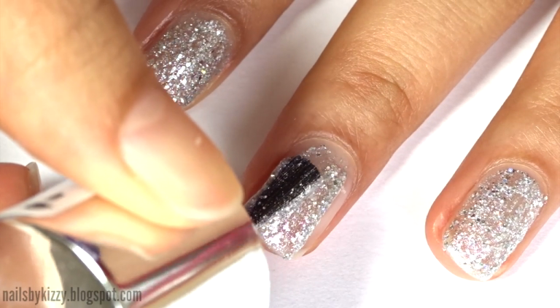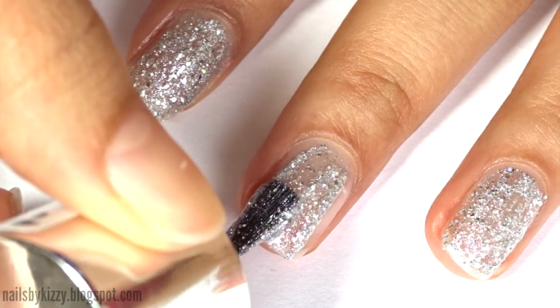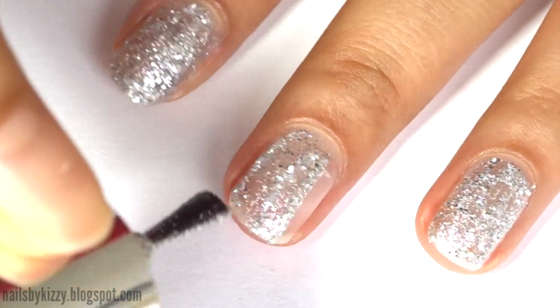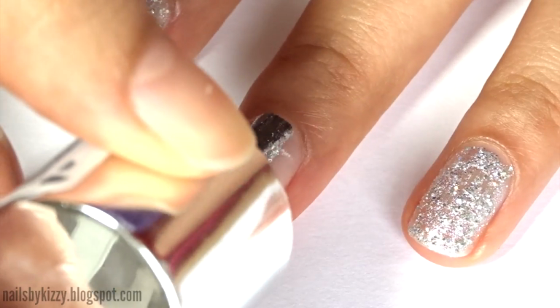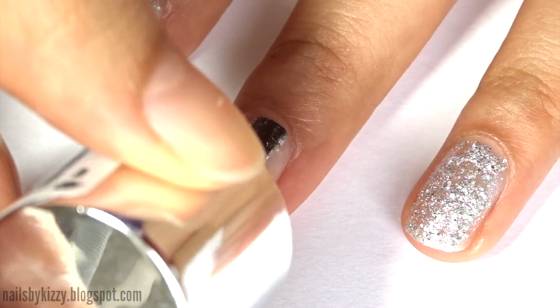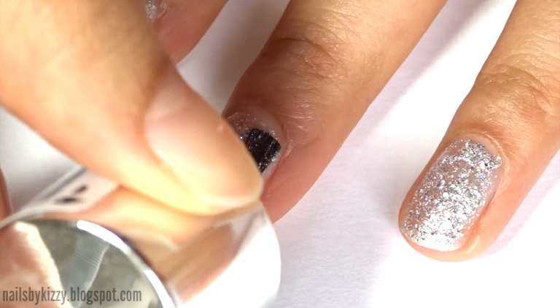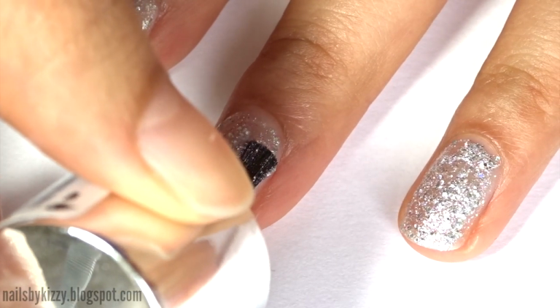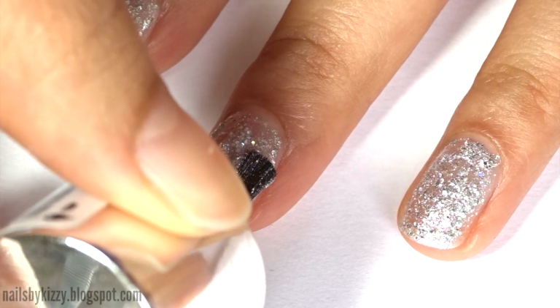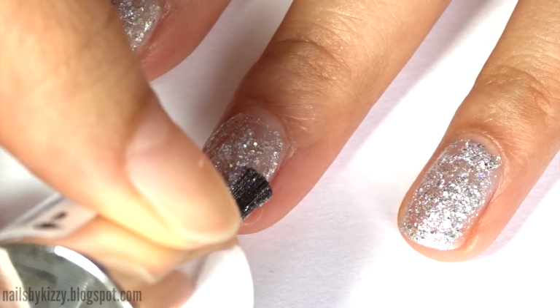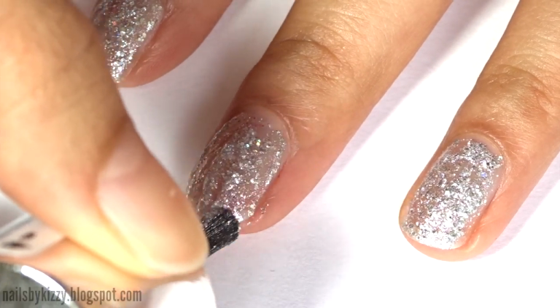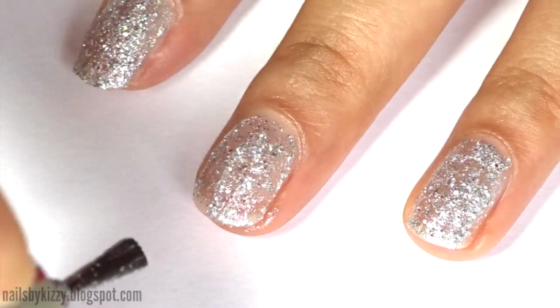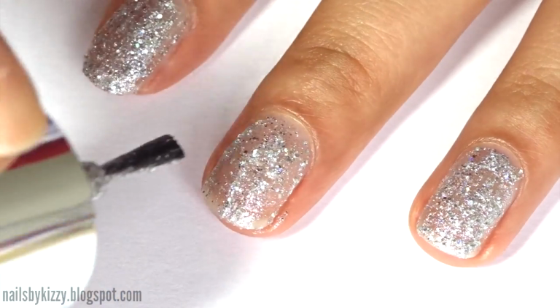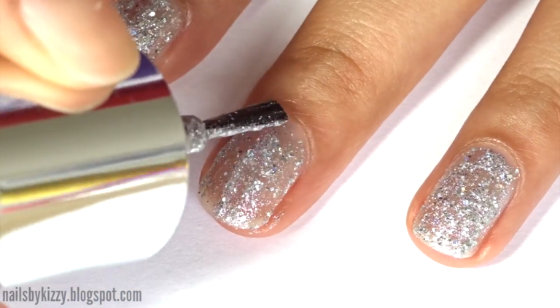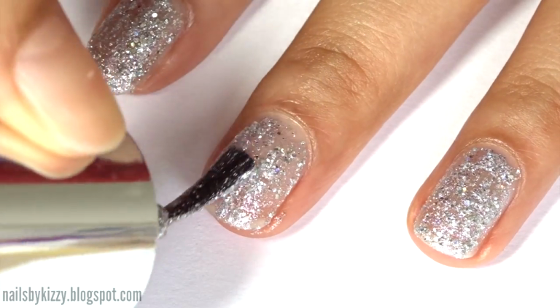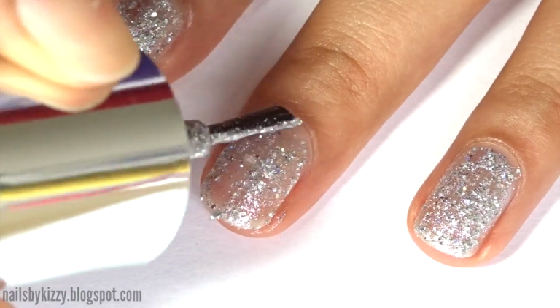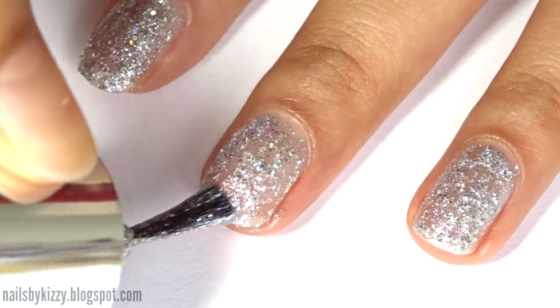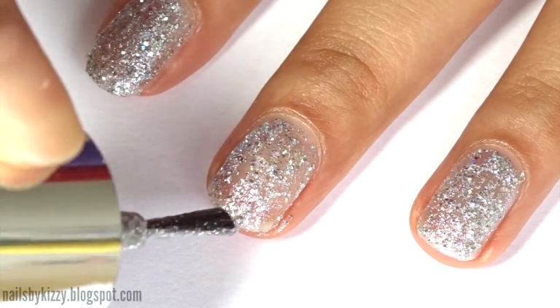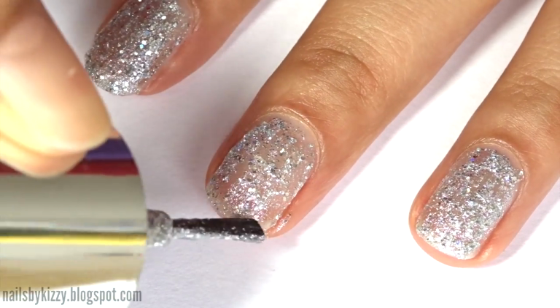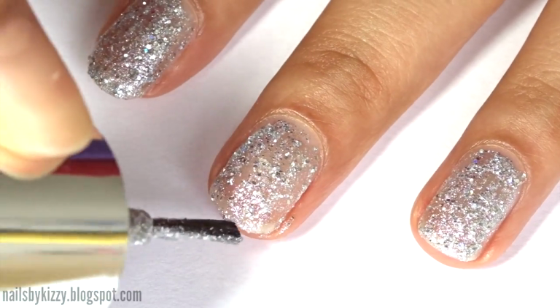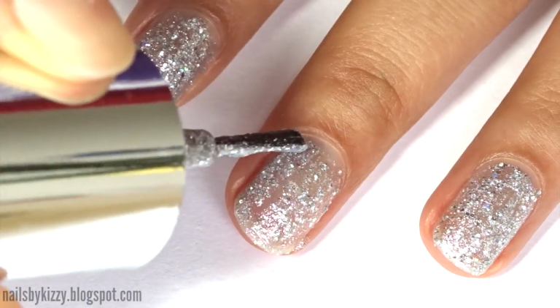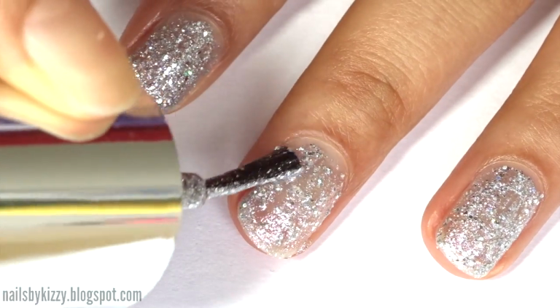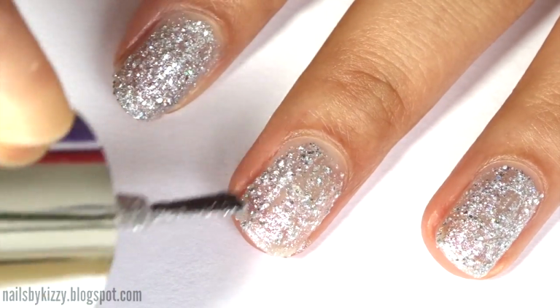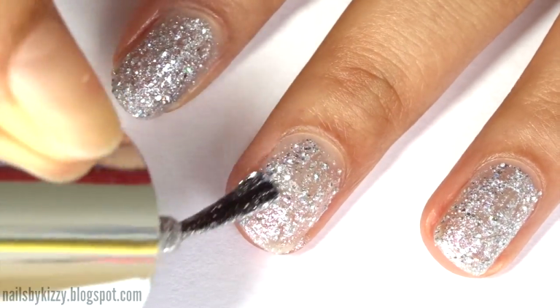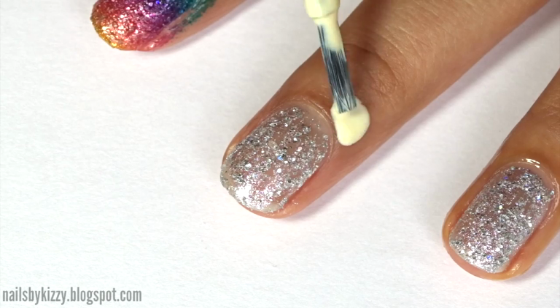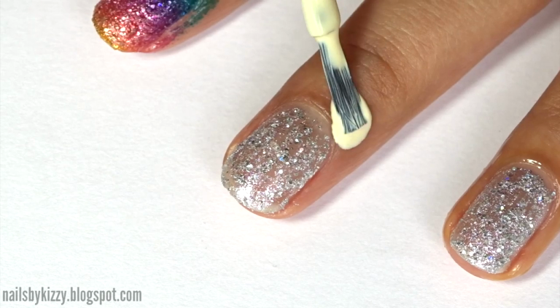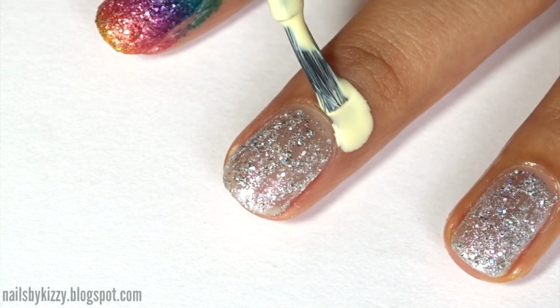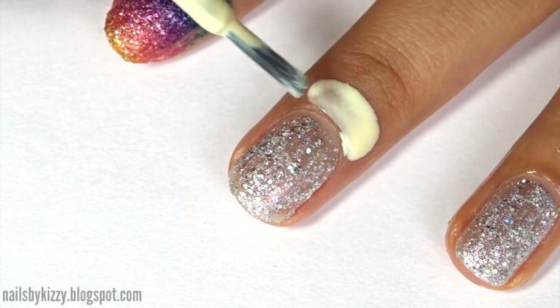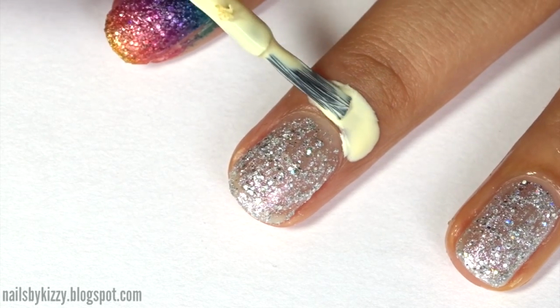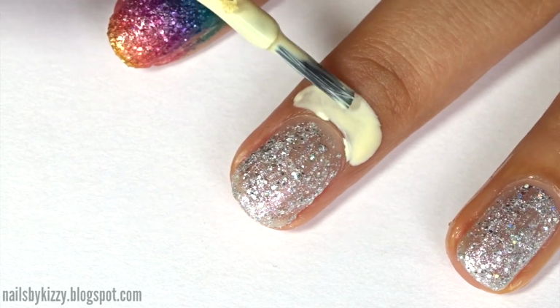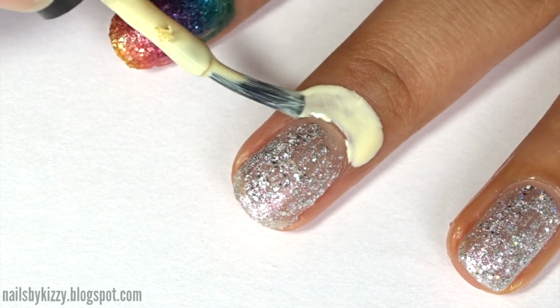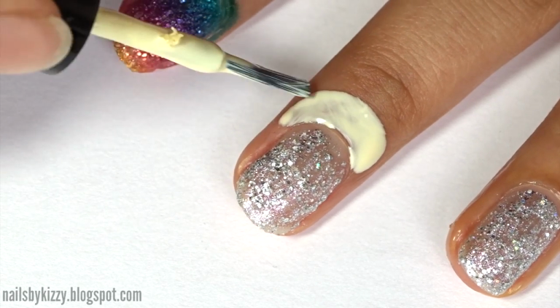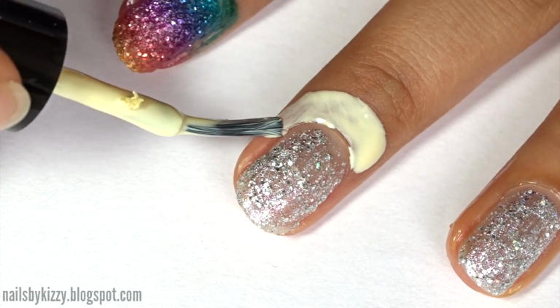After applying a base coat, paint one coat of glitter nail polish and let it dry. If your glitter polish doesn't have densely packed glitter like this one, you might prefer to sponge on the glitter instead. Then put a latex barrier around your nails, as gradients can get messy.